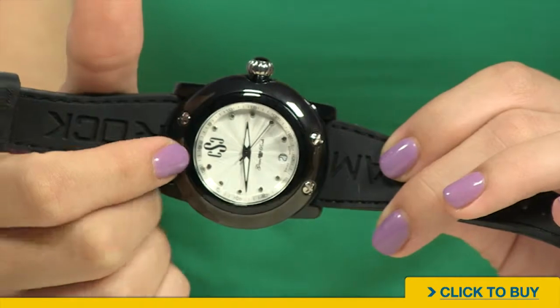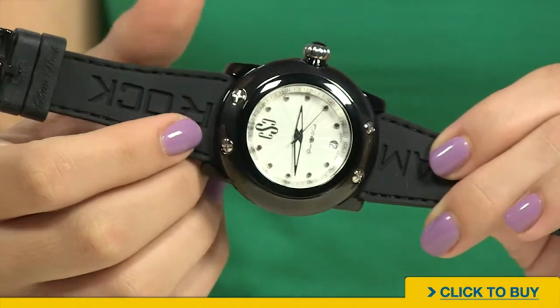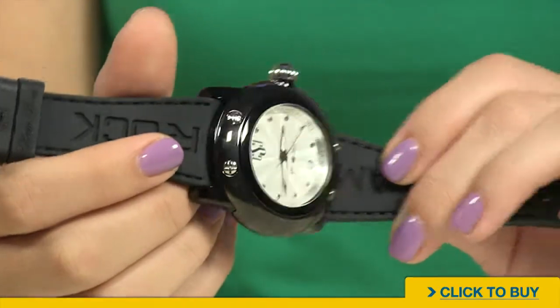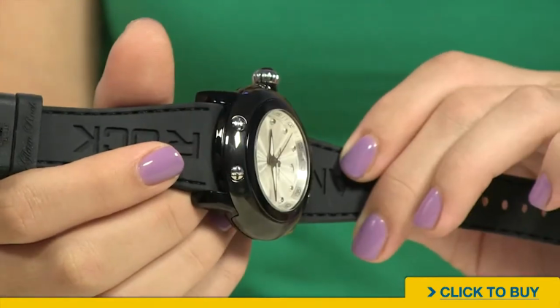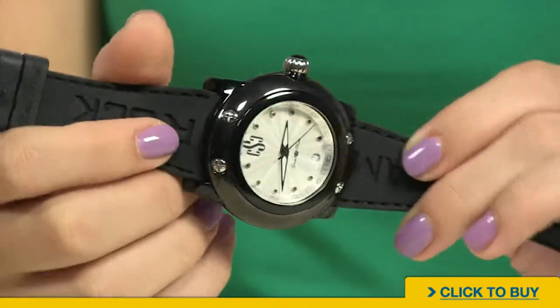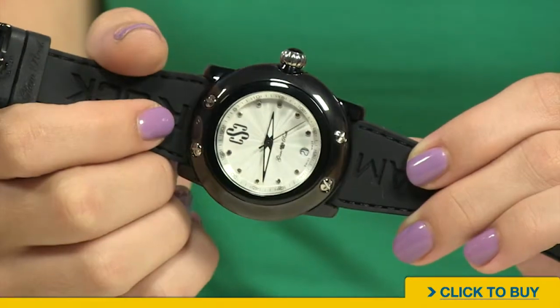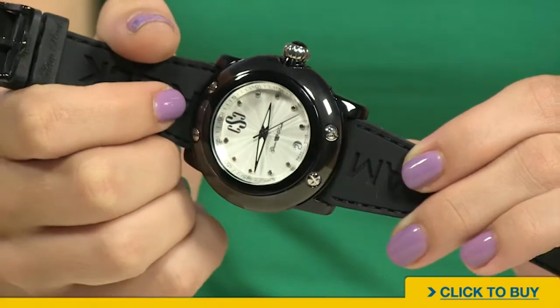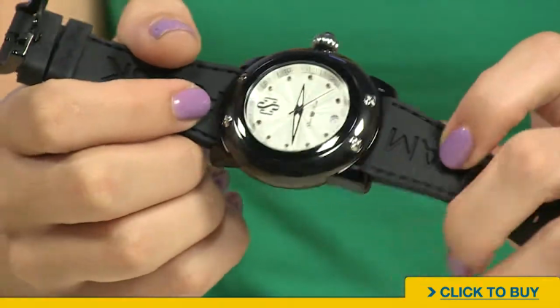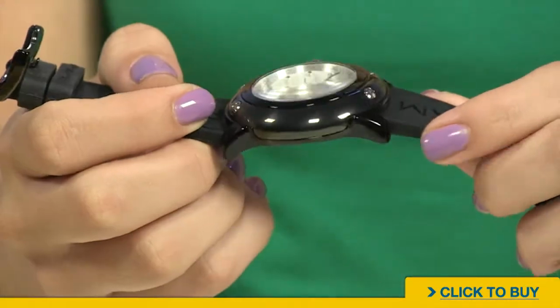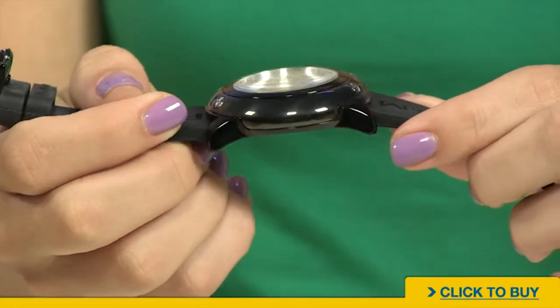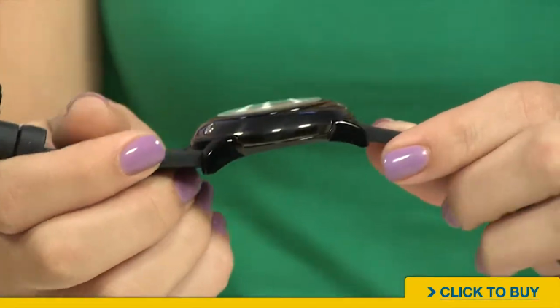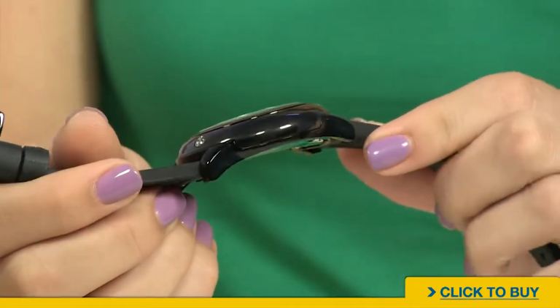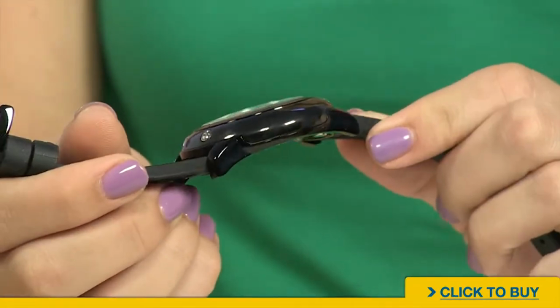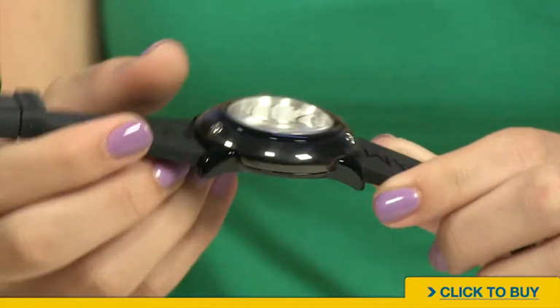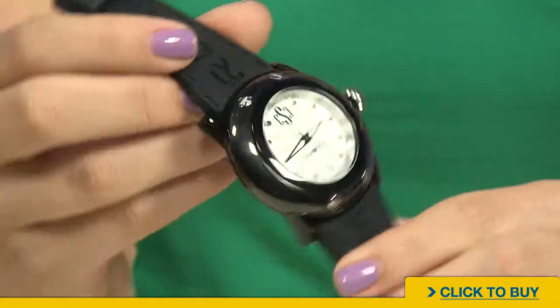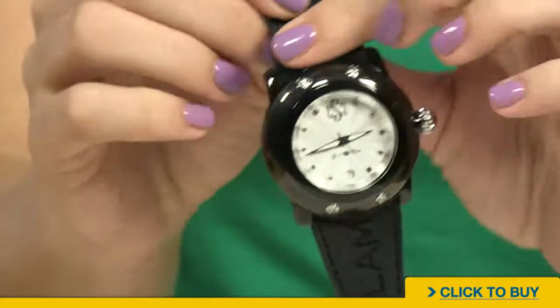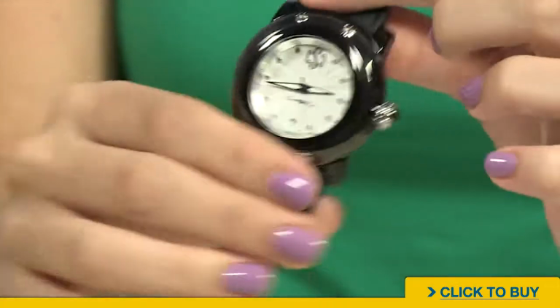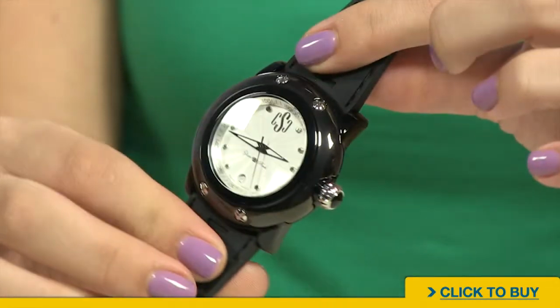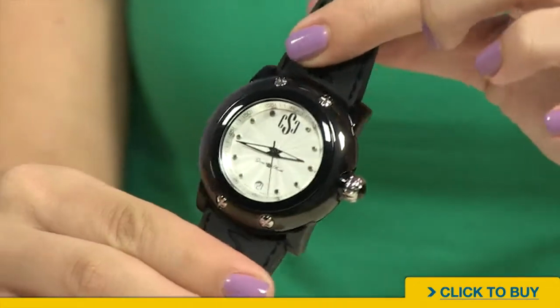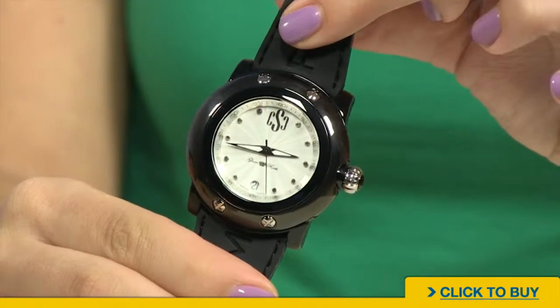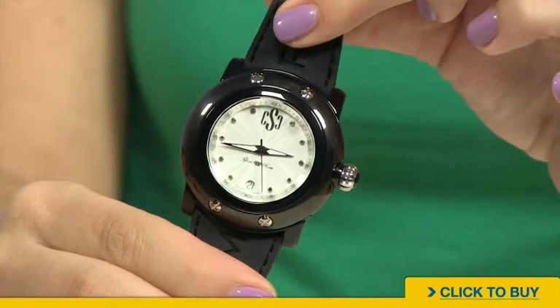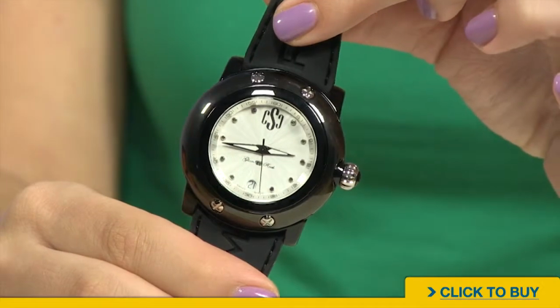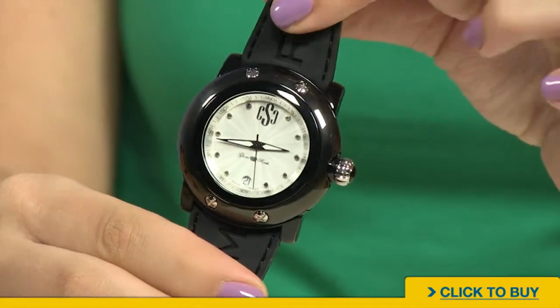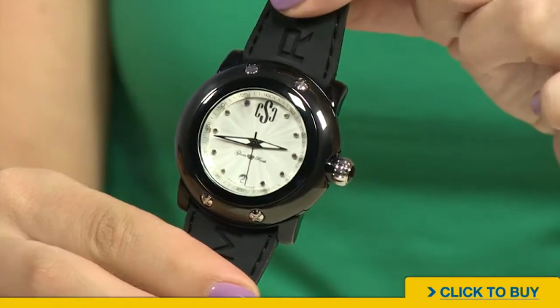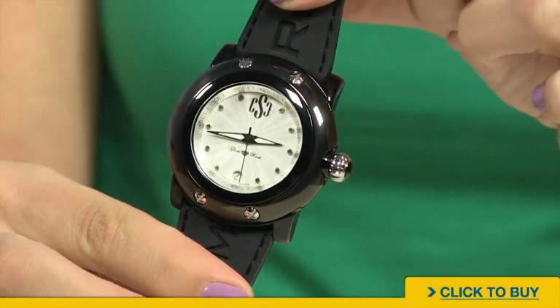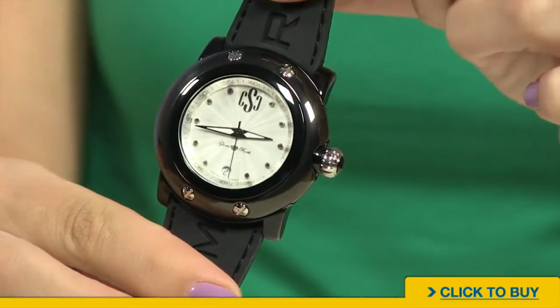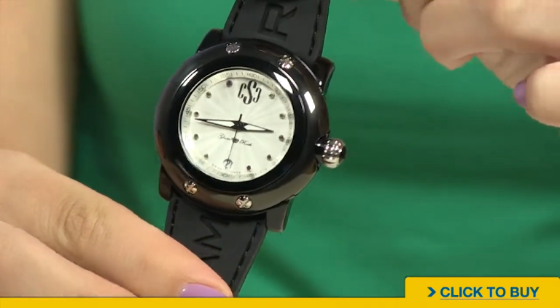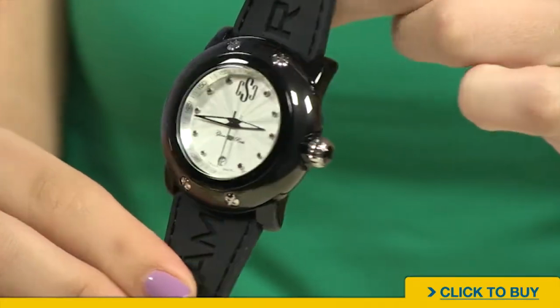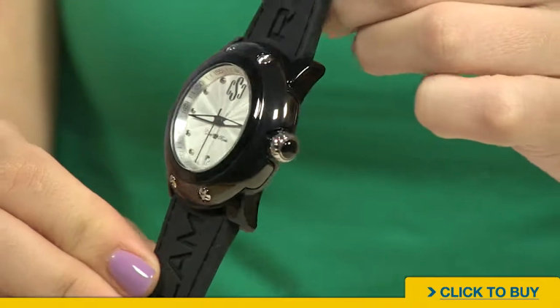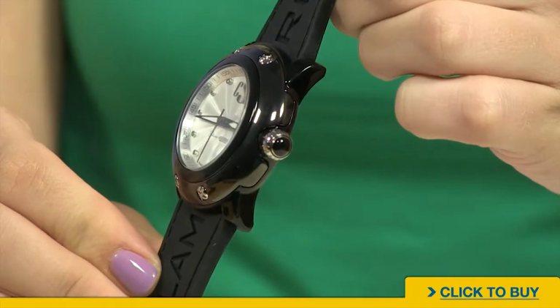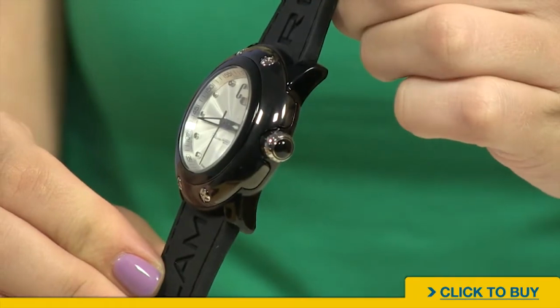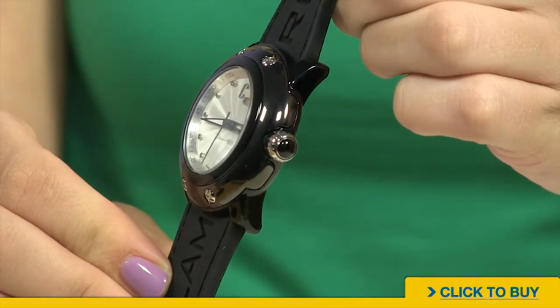Fully functioning stainless steel screws holding that case into the cradle. And, of course, an oversized push-pull stainless steel crown with a black cabochon.